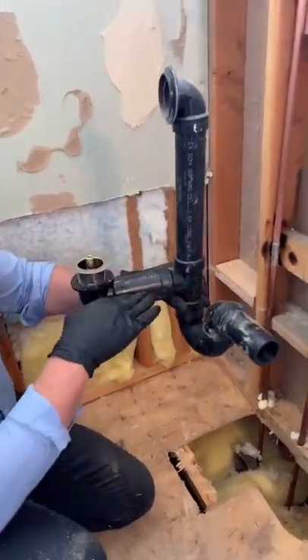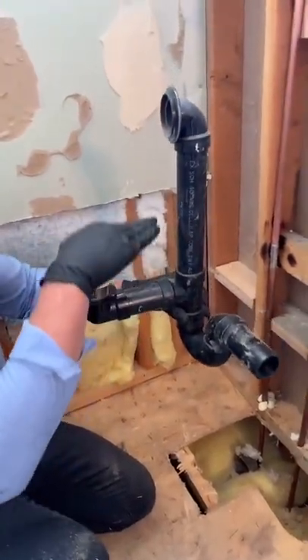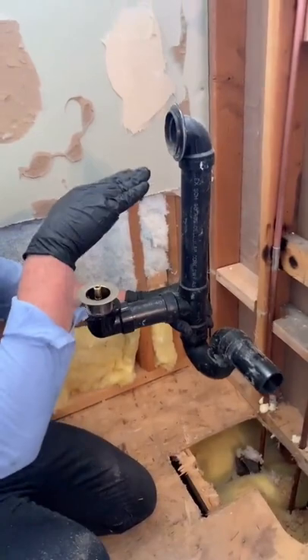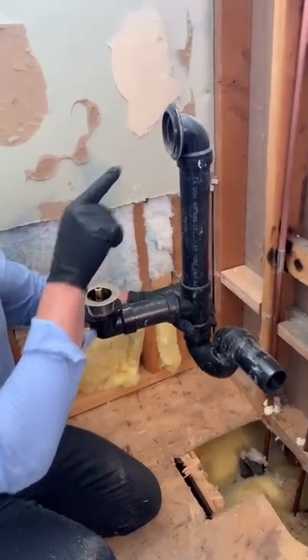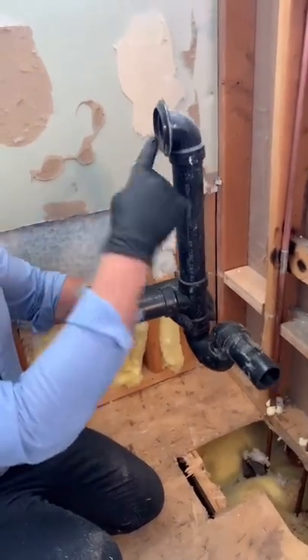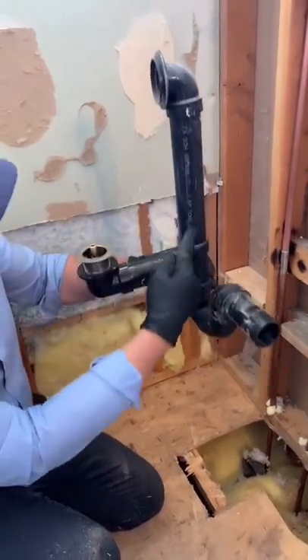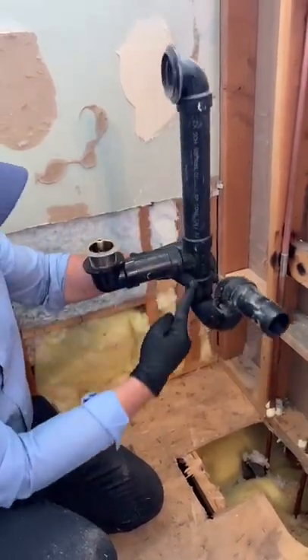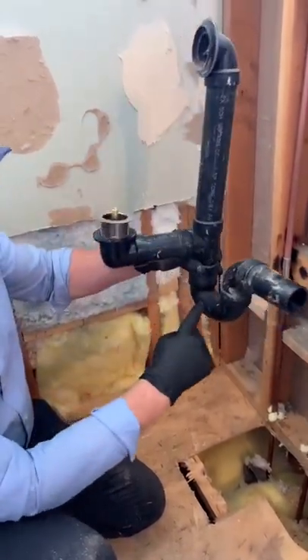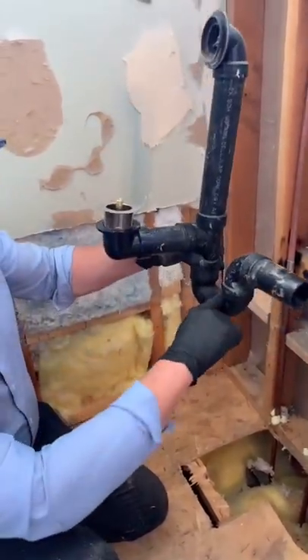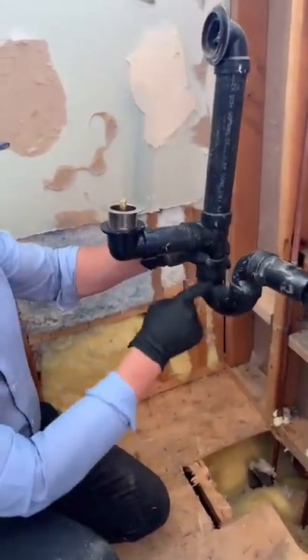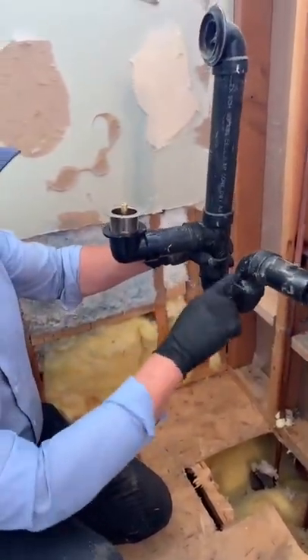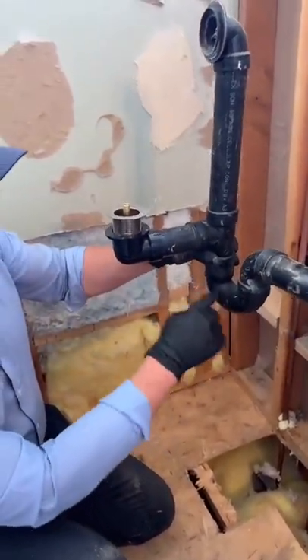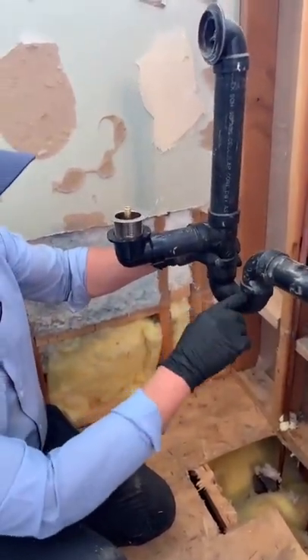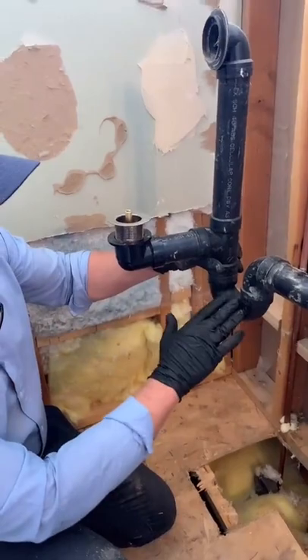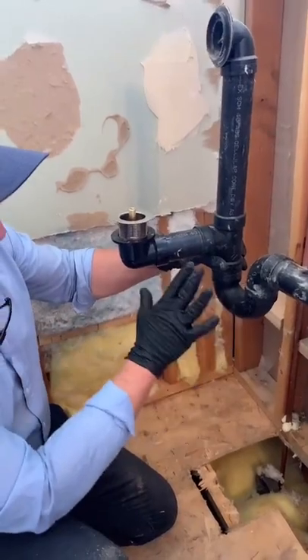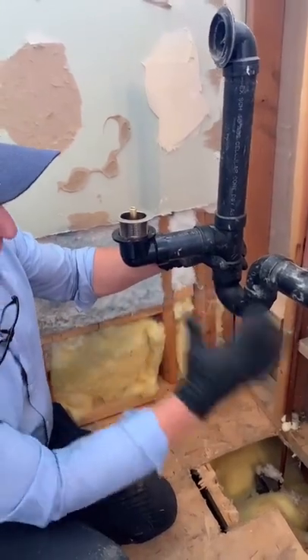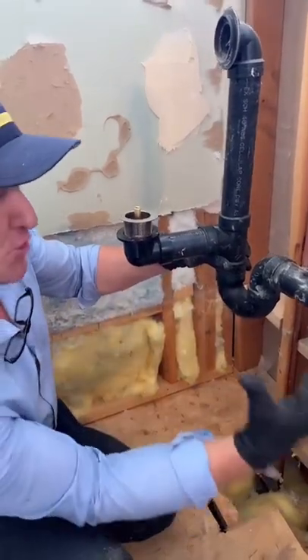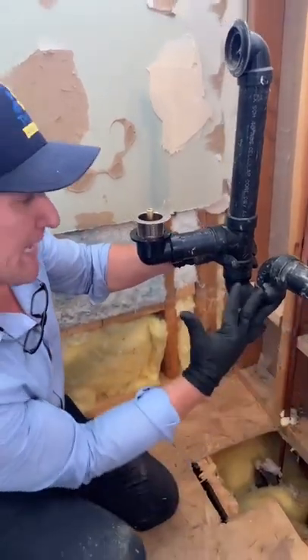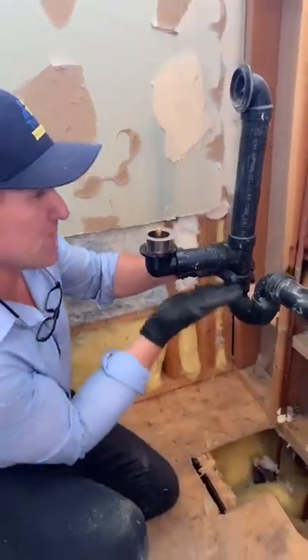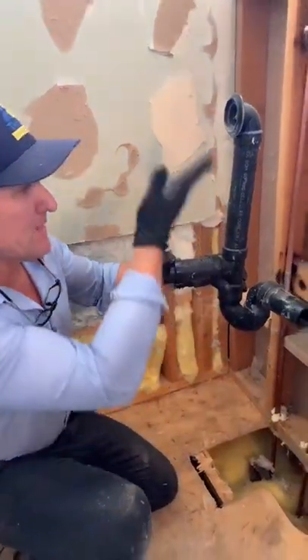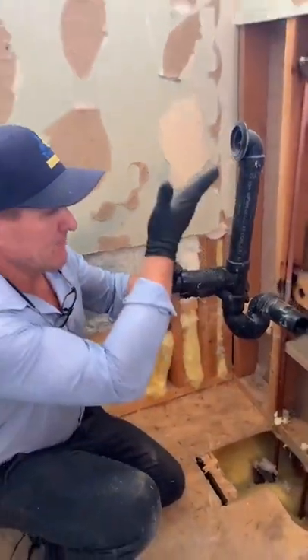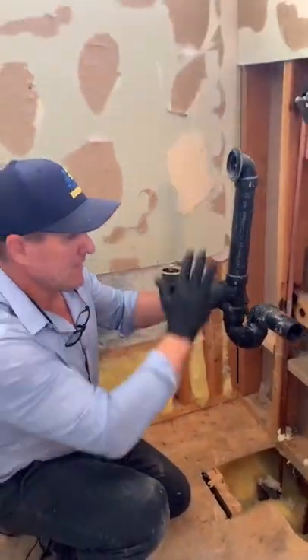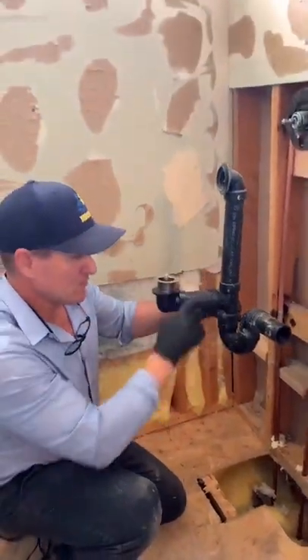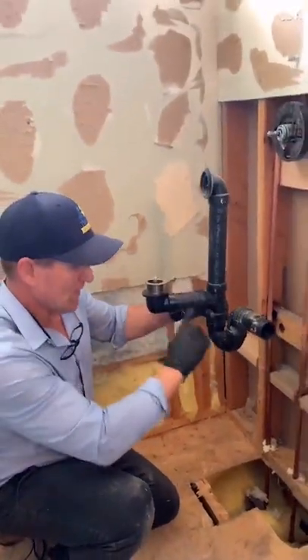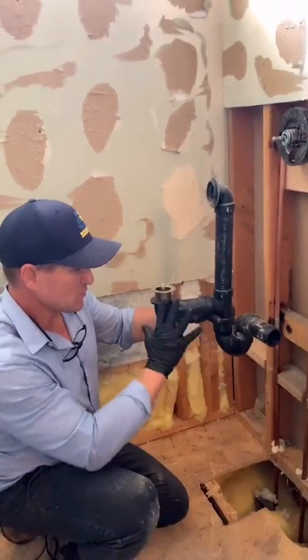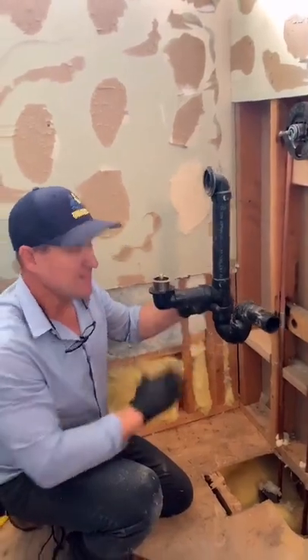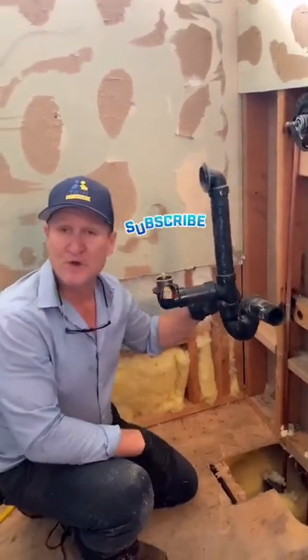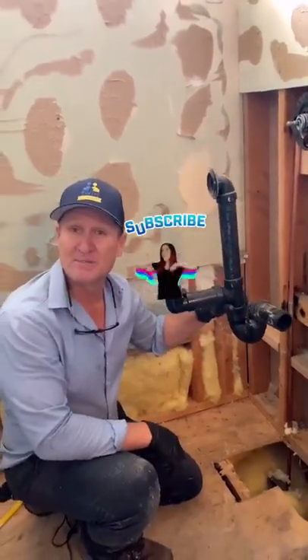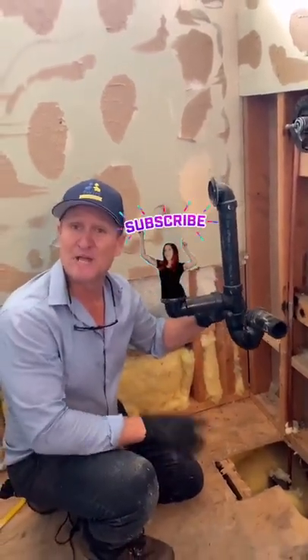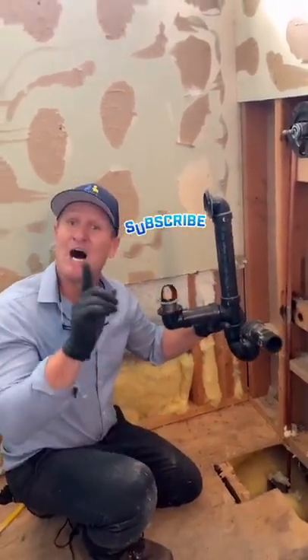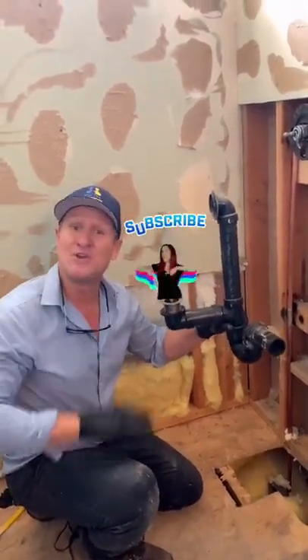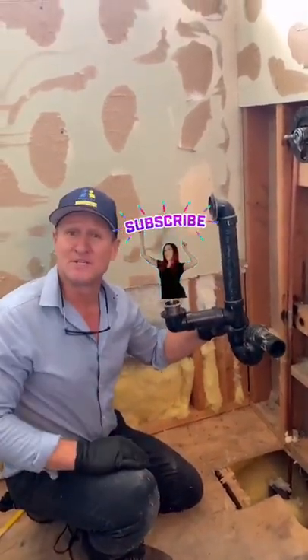So if the water fills up in the tub, it goes here, down through this P-trap. This P-trap is meant to stop the sewer gases from coming up. So this is what the drain assembly looks like underneath the tub.